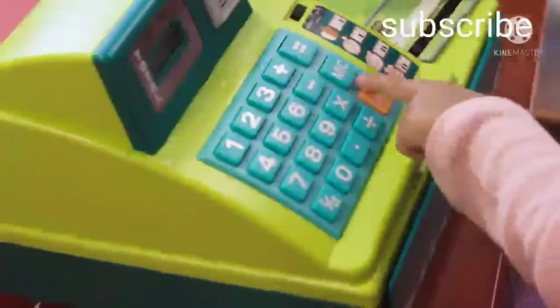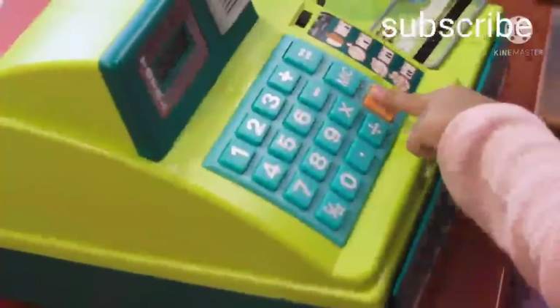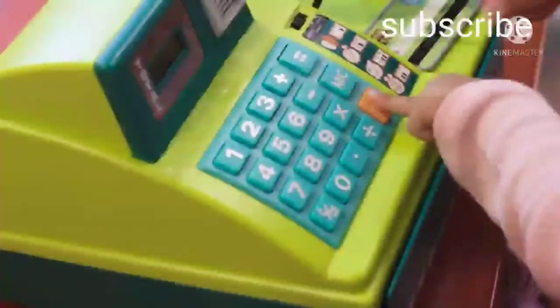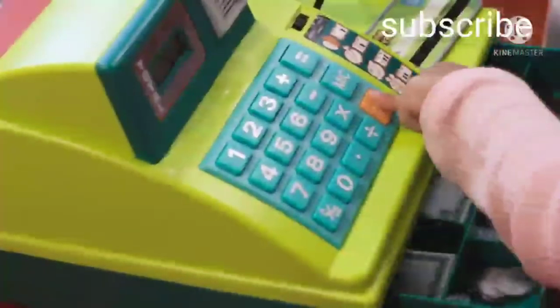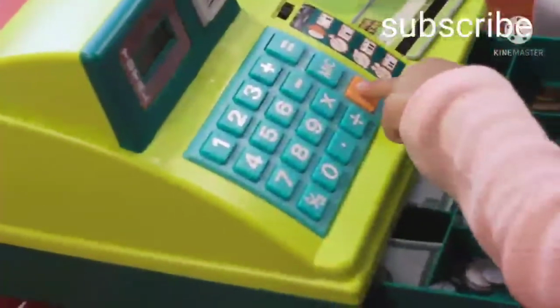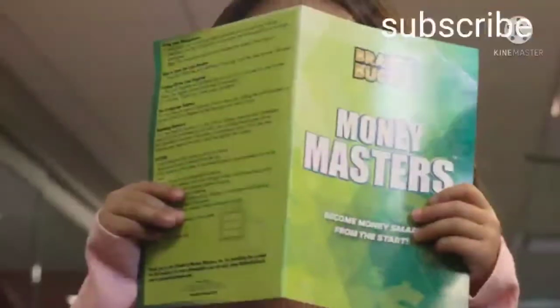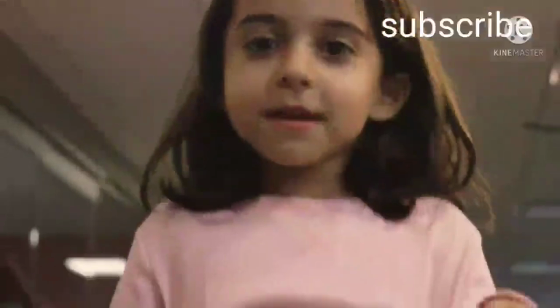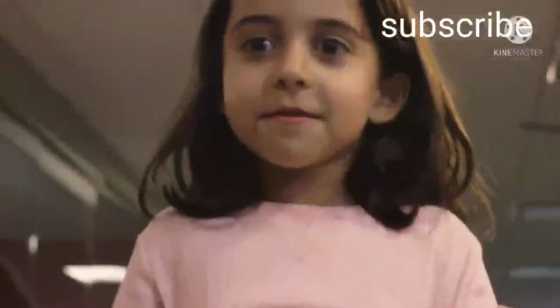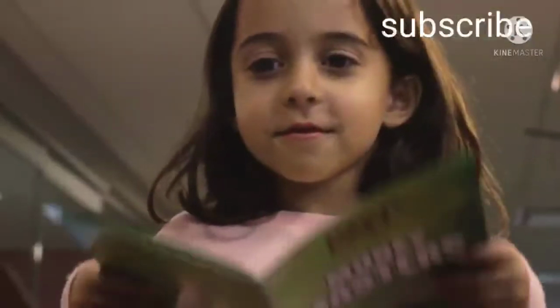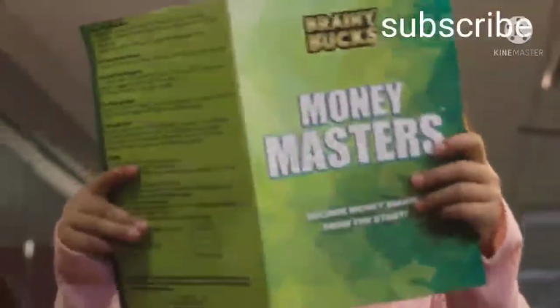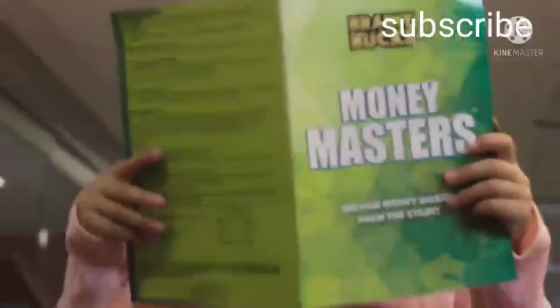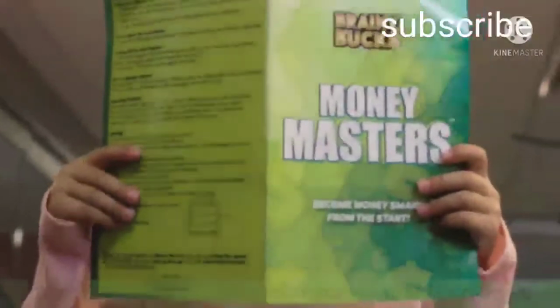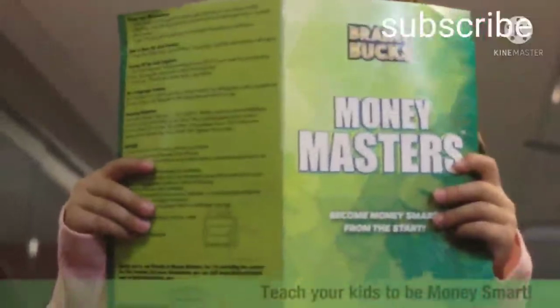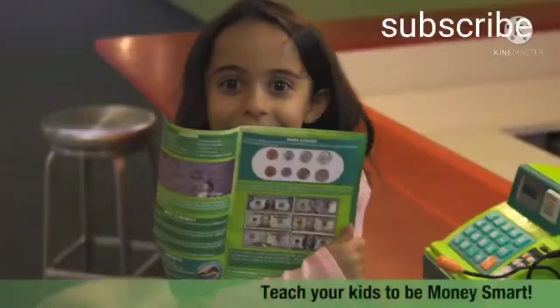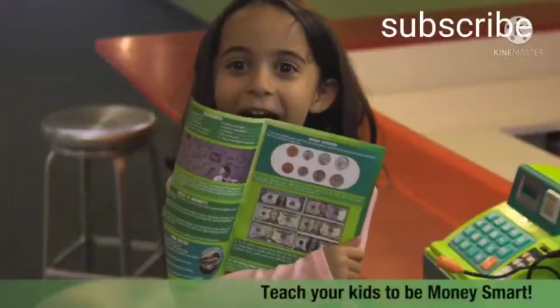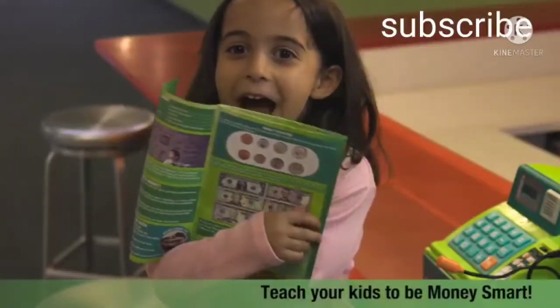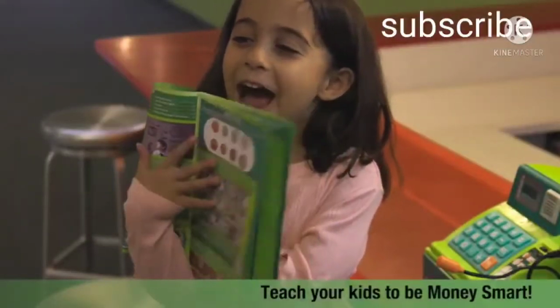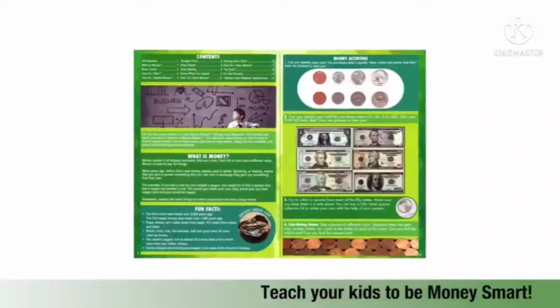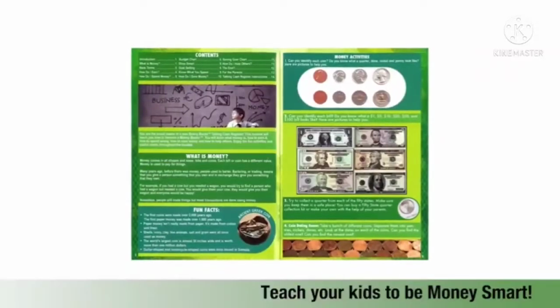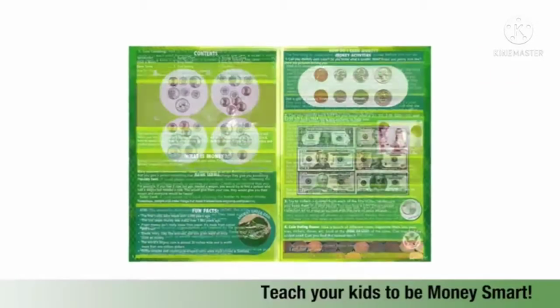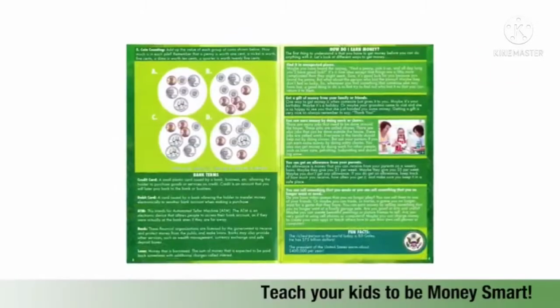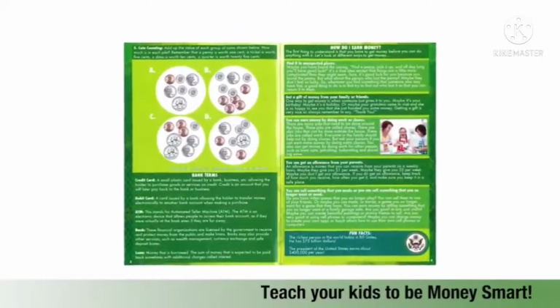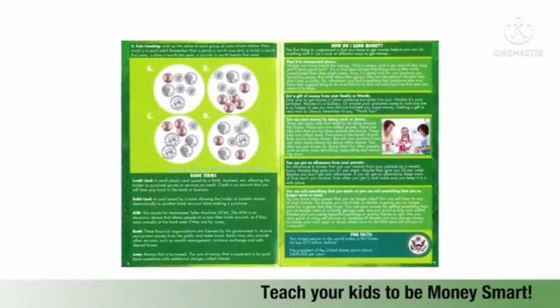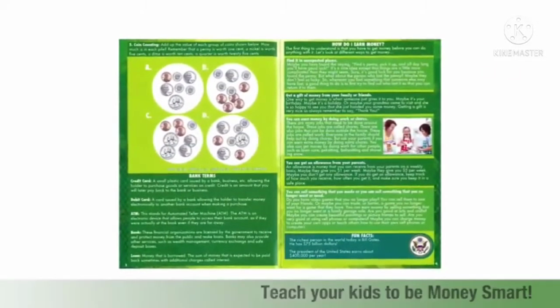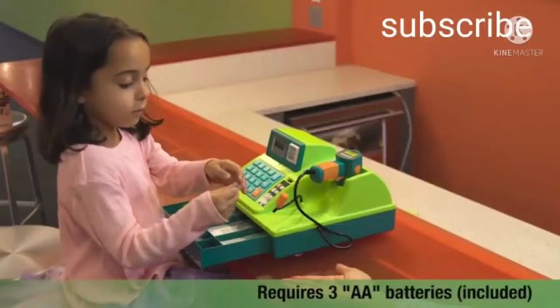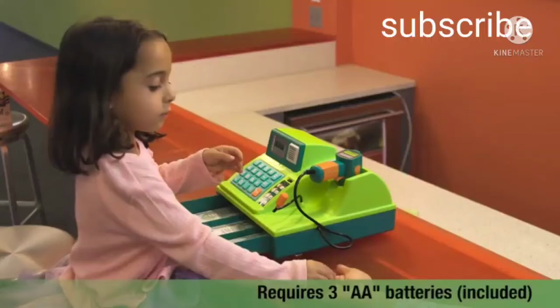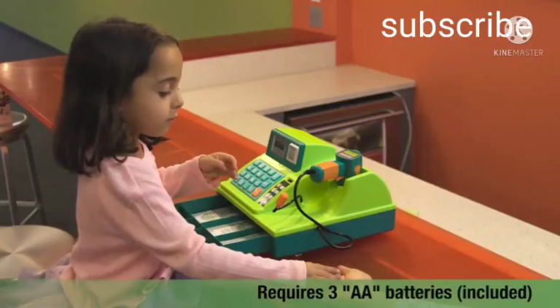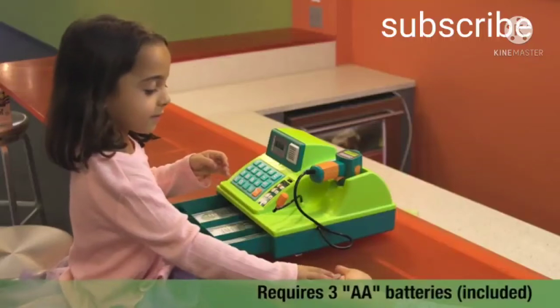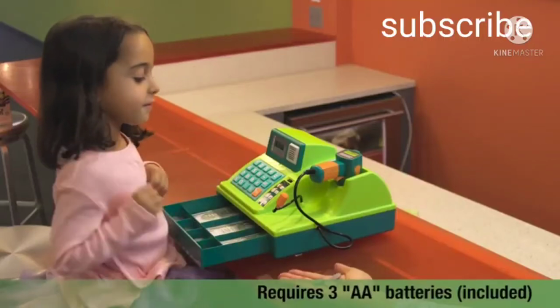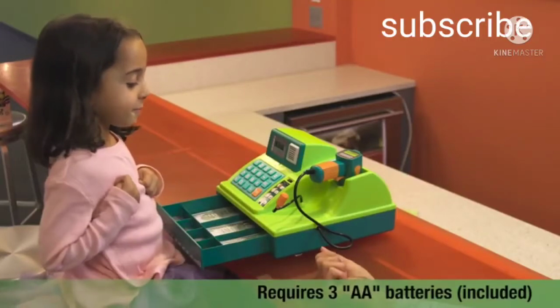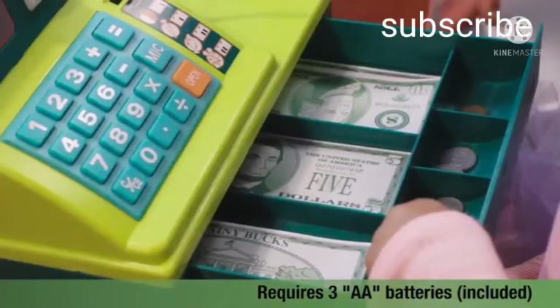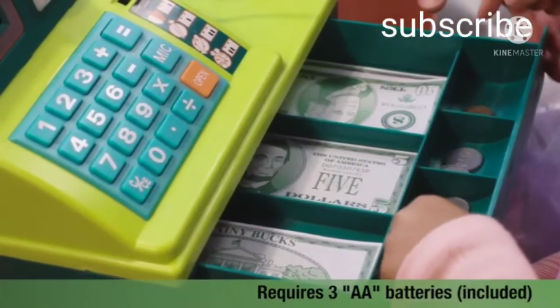The register also comes with a fully illustrated educational Money Masters booklet which teaches kids how to be money smart from the start. 3 AA batteries are required and included.